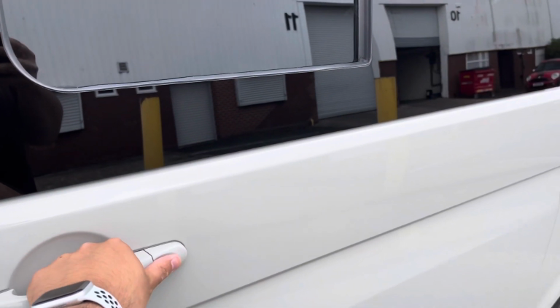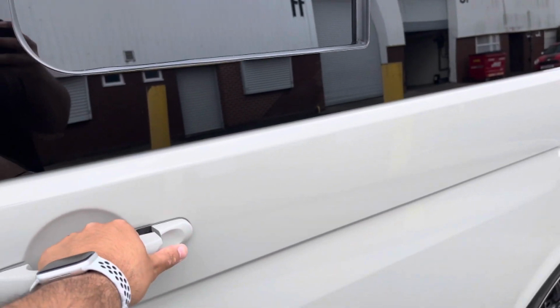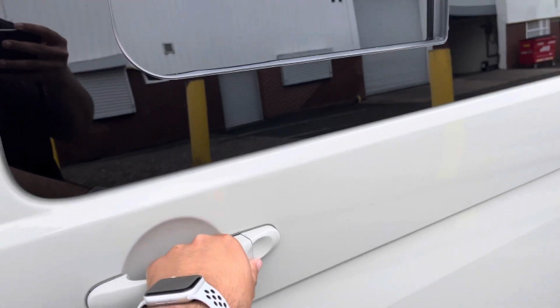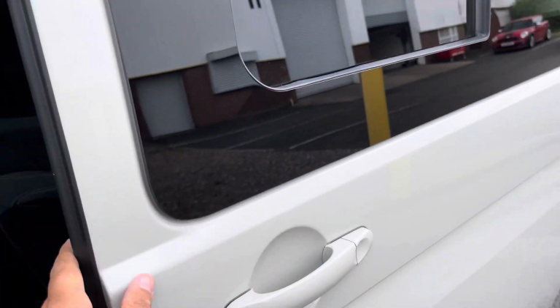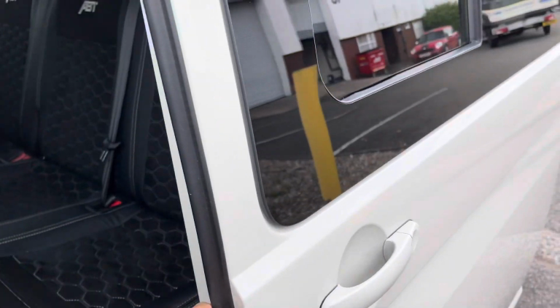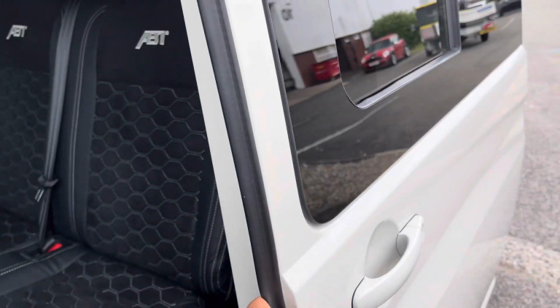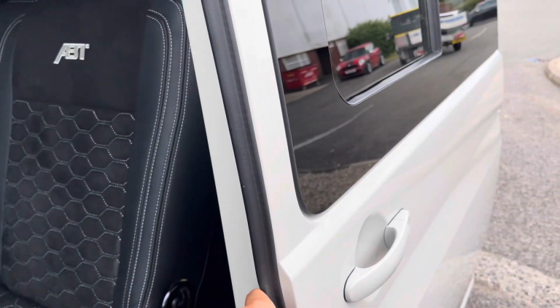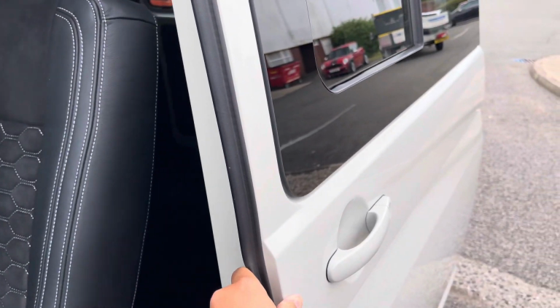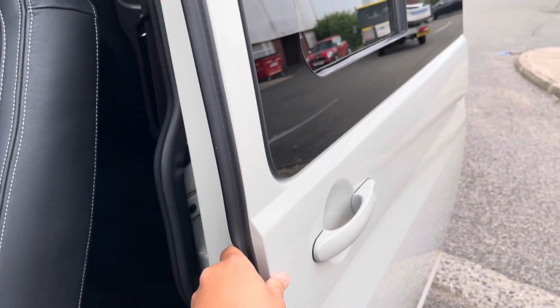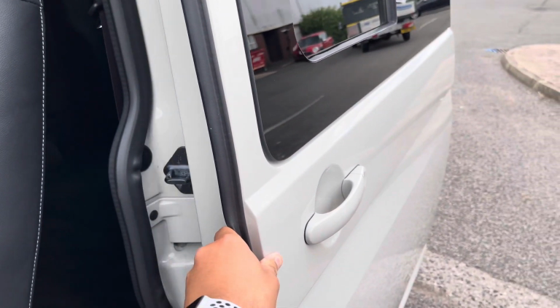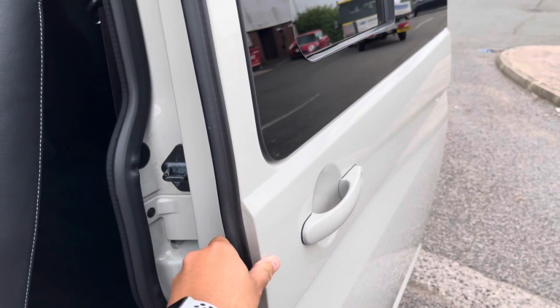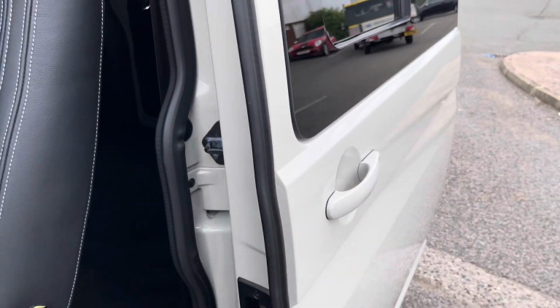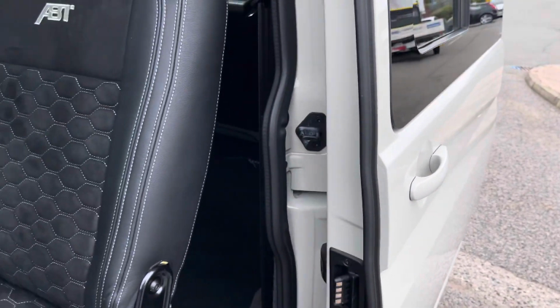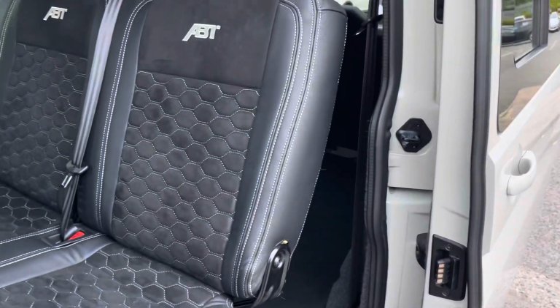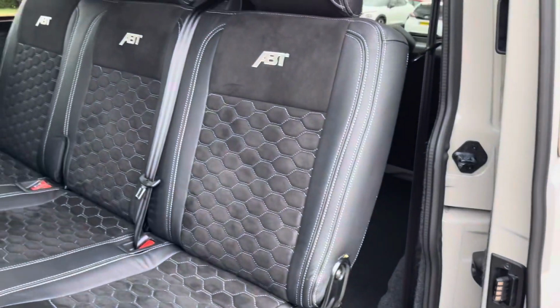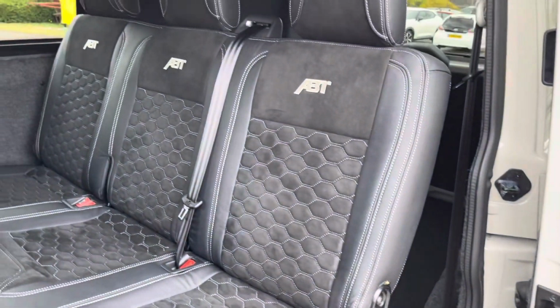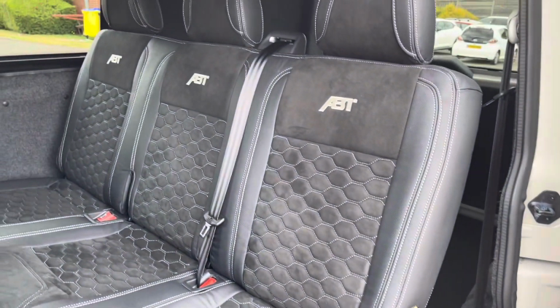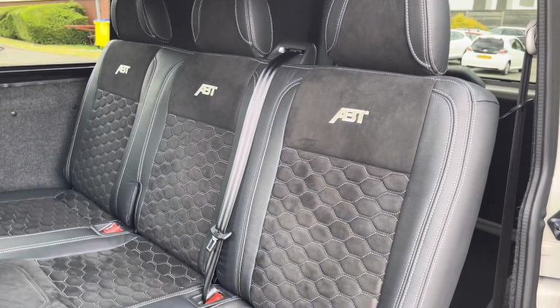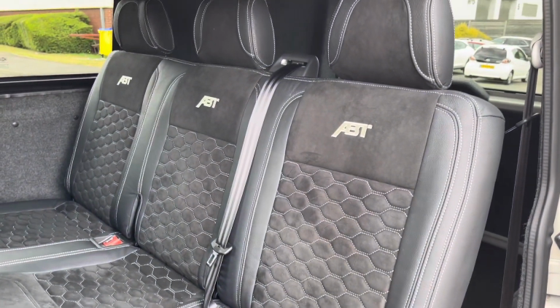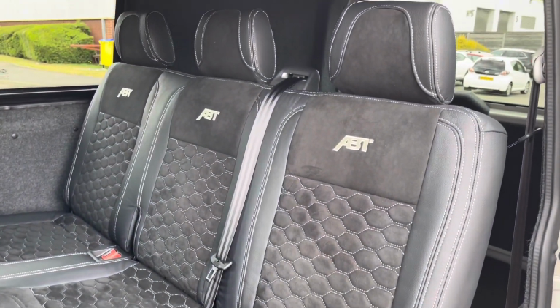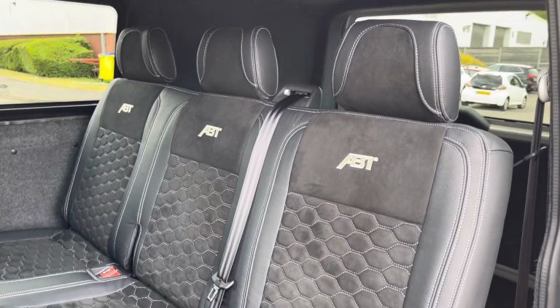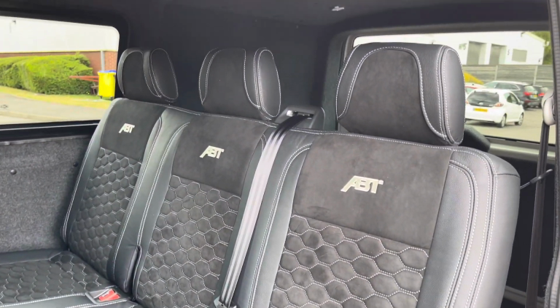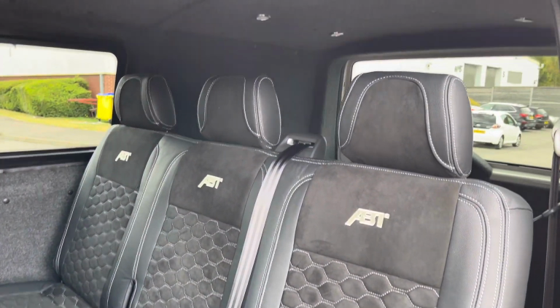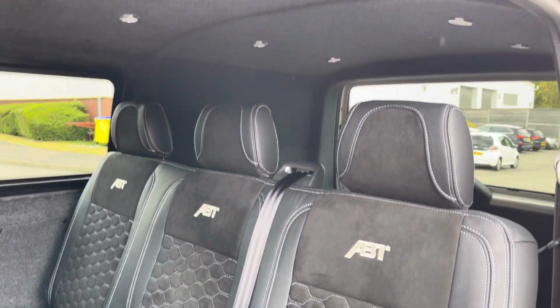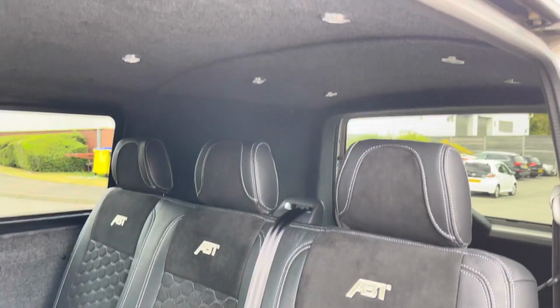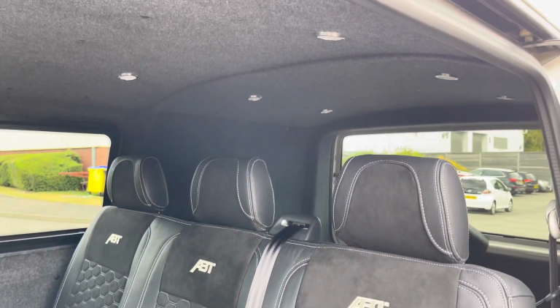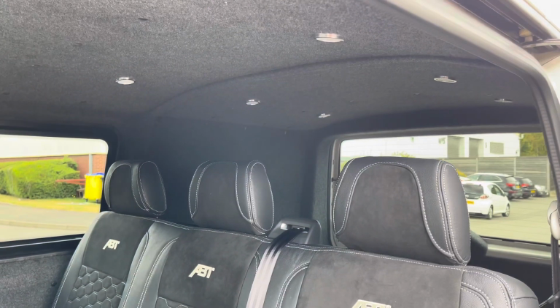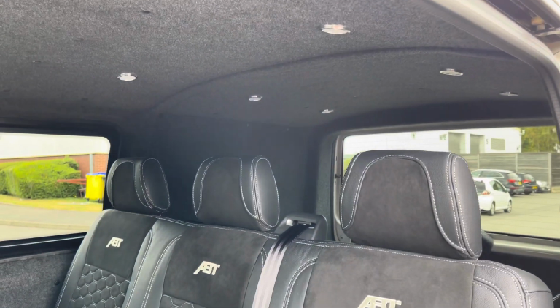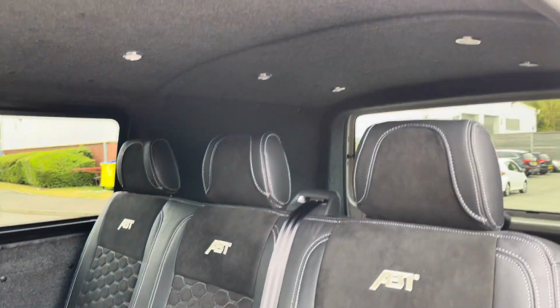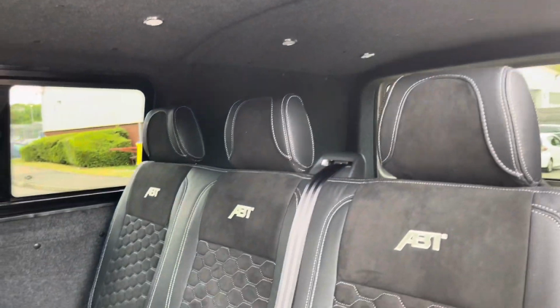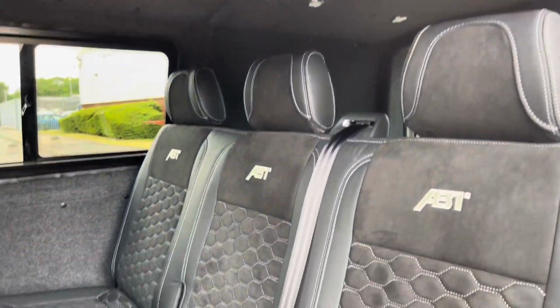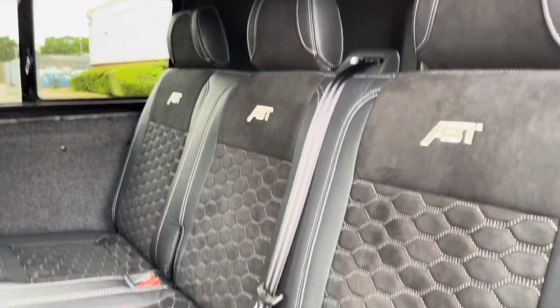Behind the single sliding door fitted with privacy glass is a handsome three-seater bench with a leatherette mix of Alcantara and leather with Ascot Grey contrast stitching. On the roof lining are some LED lights.